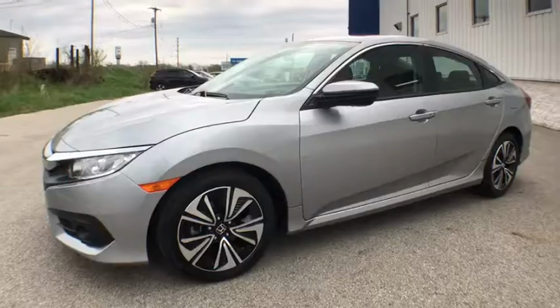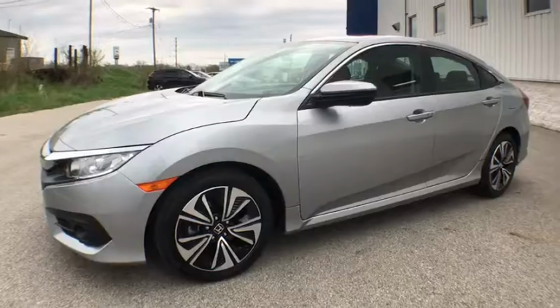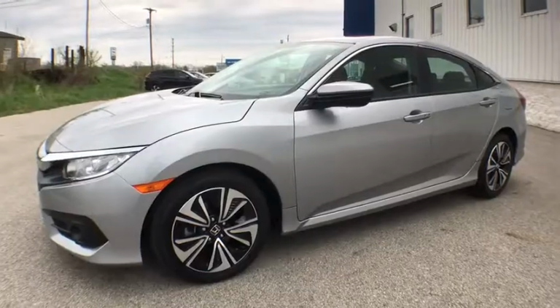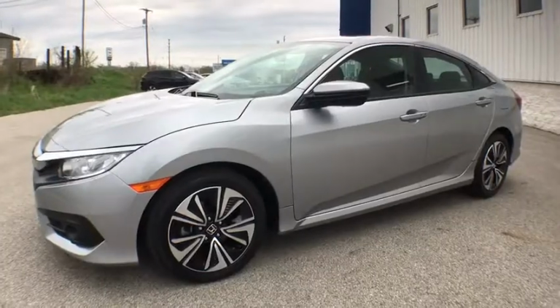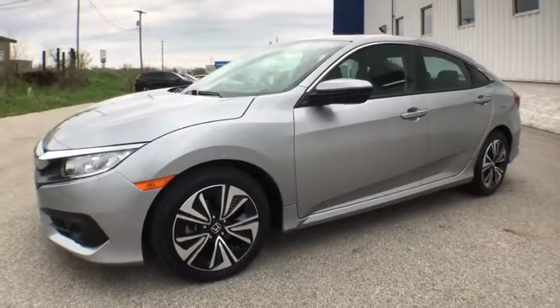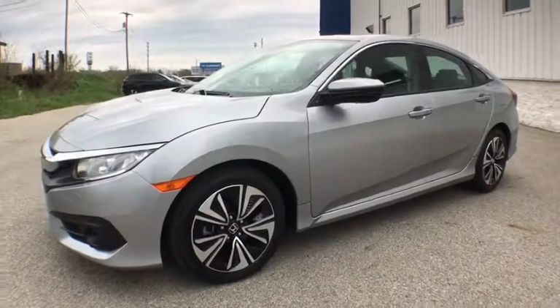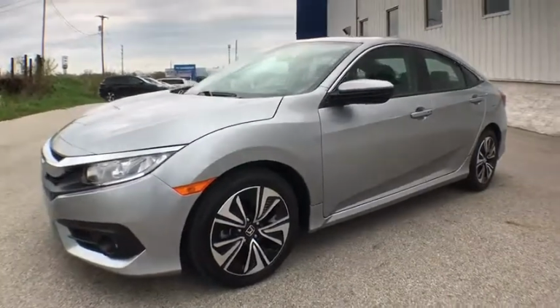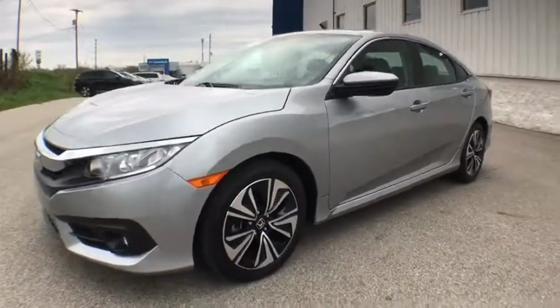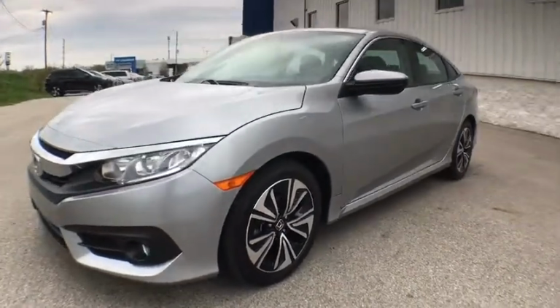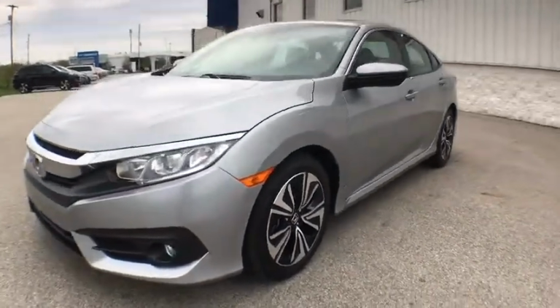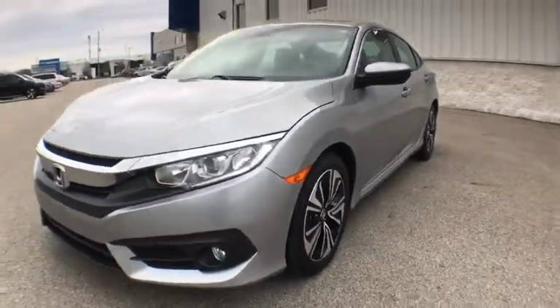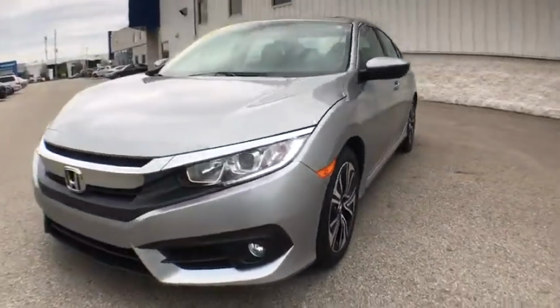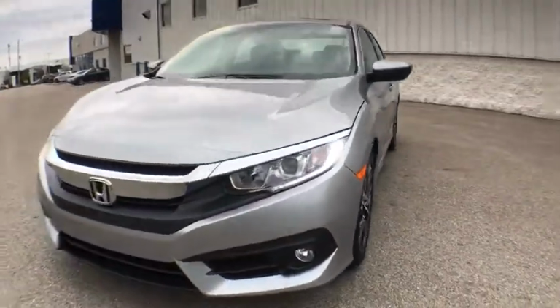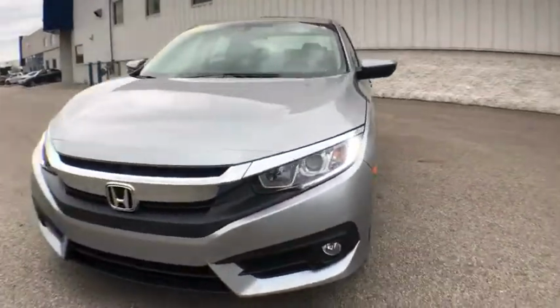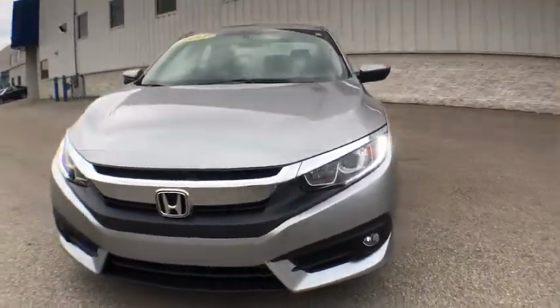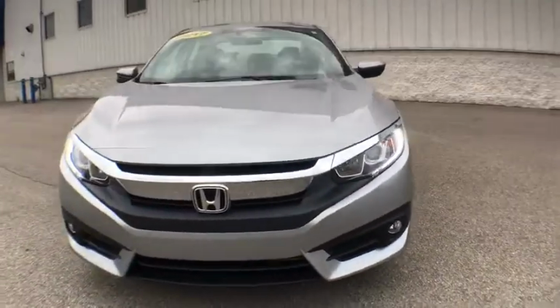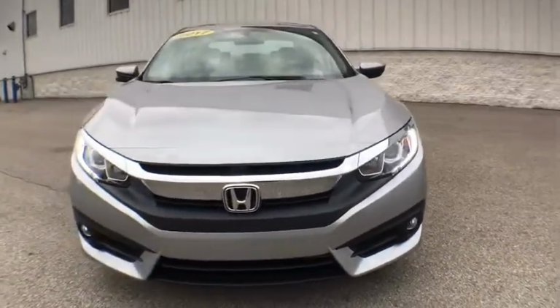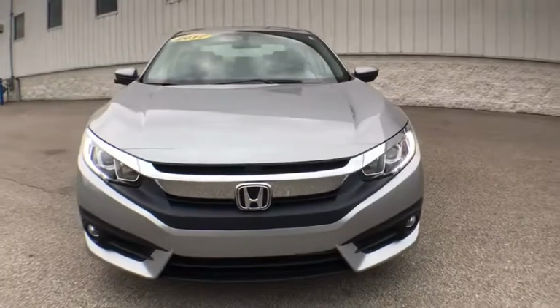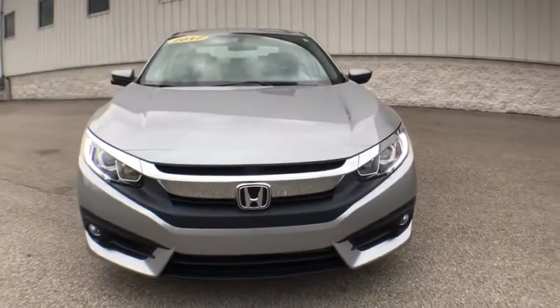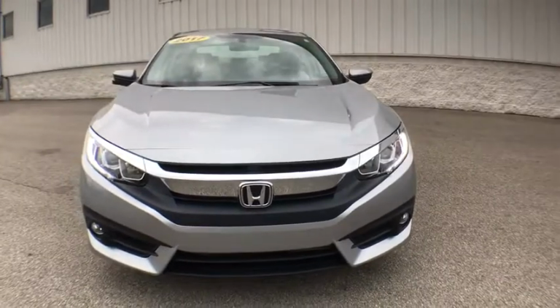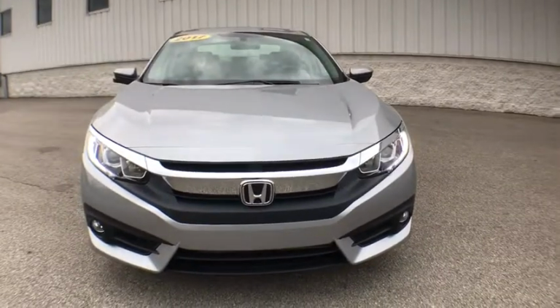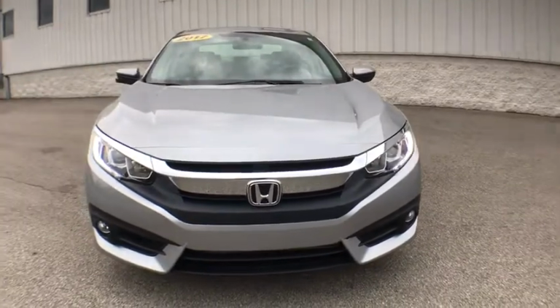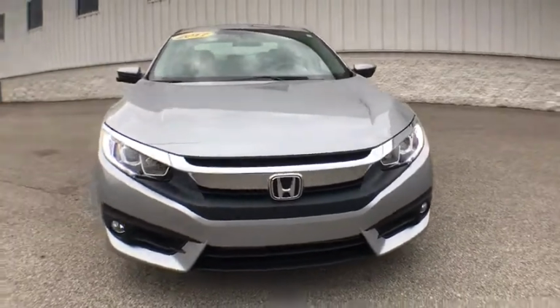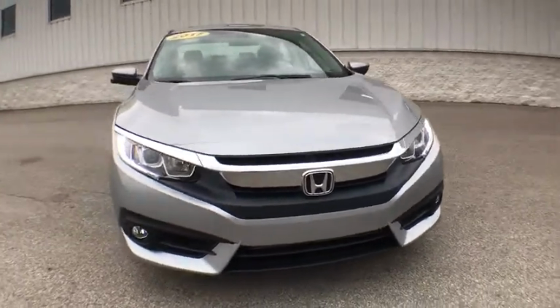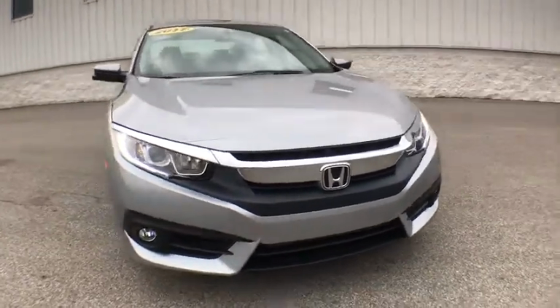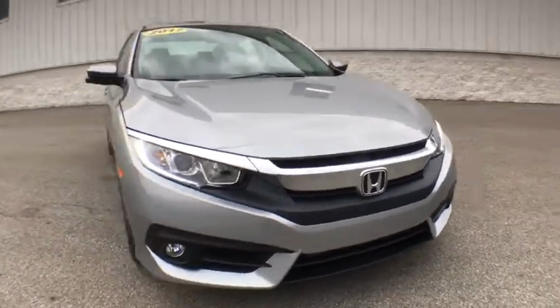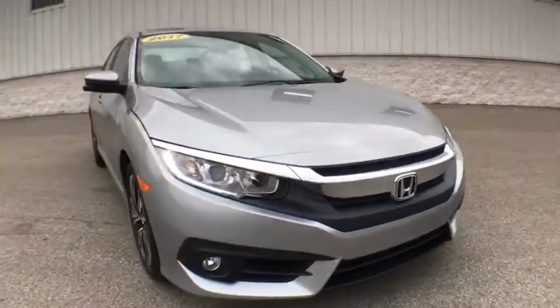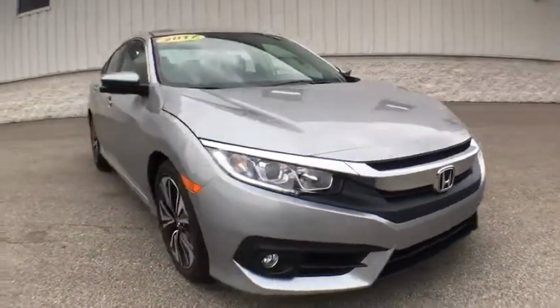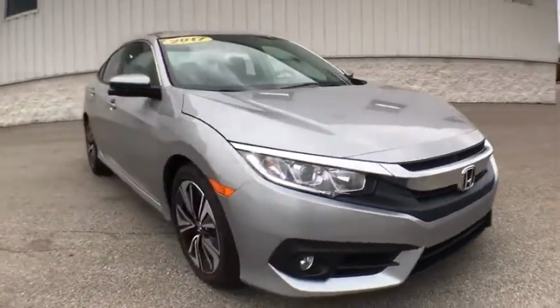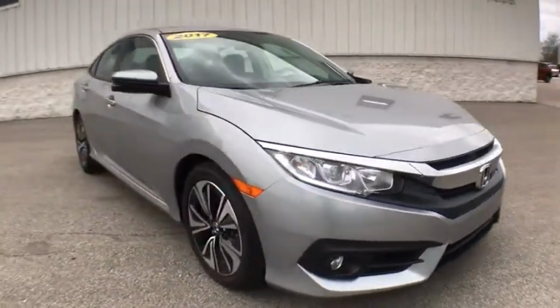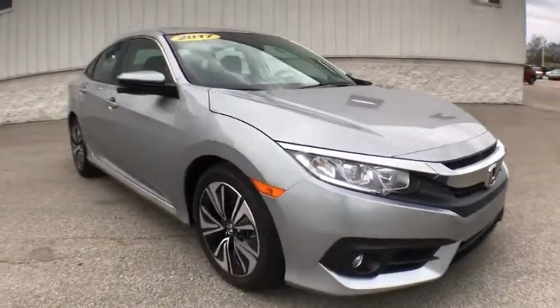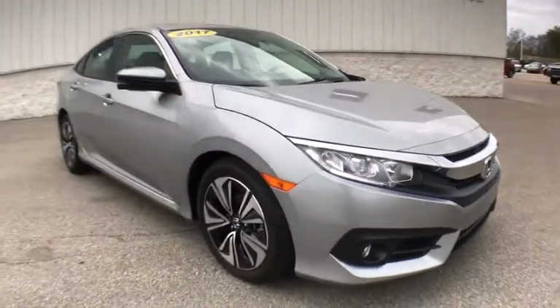The 2017 Honda Civic. Practical, awesome gas mileage, and incredibly reliable. This vehicle has less than 15,000 miles.